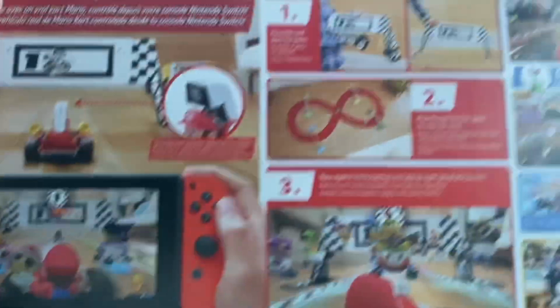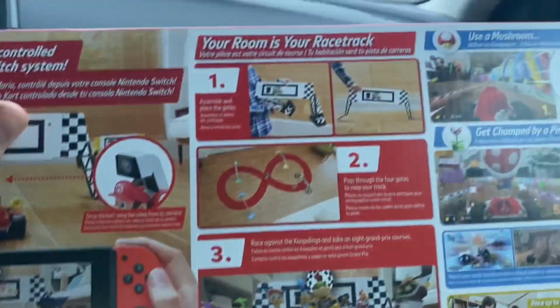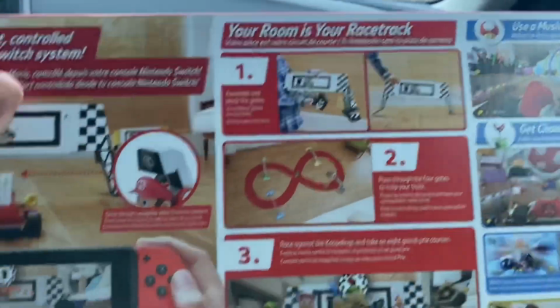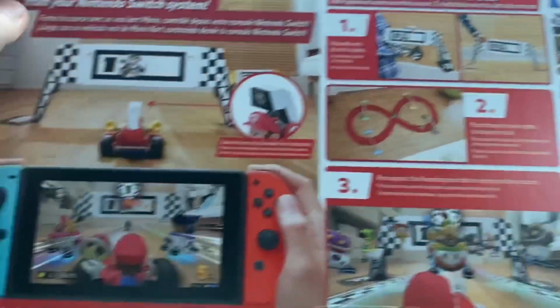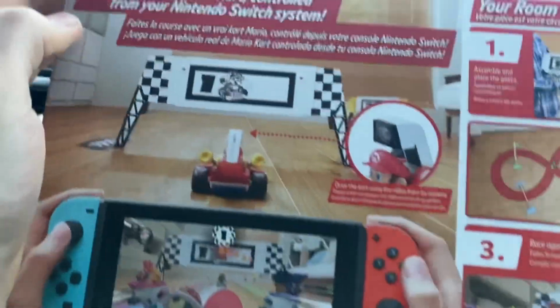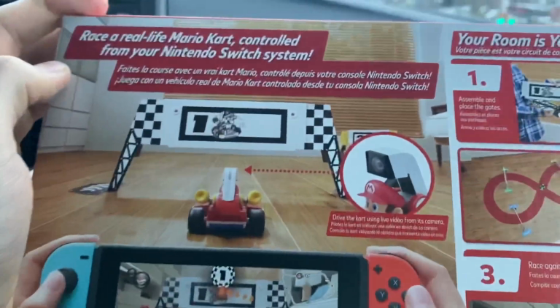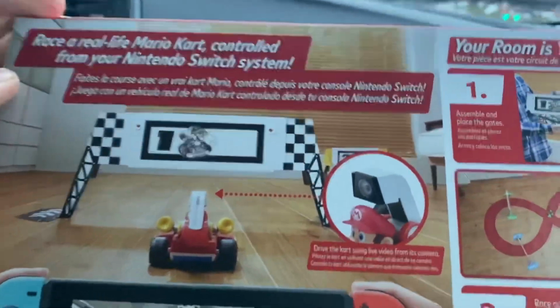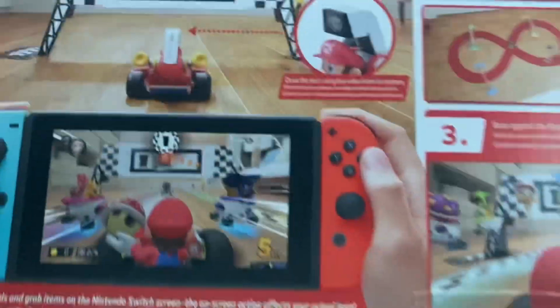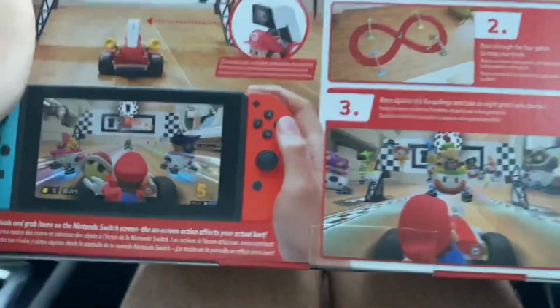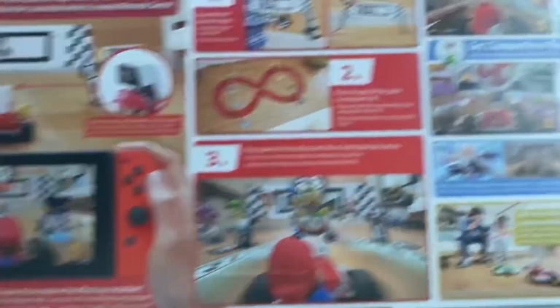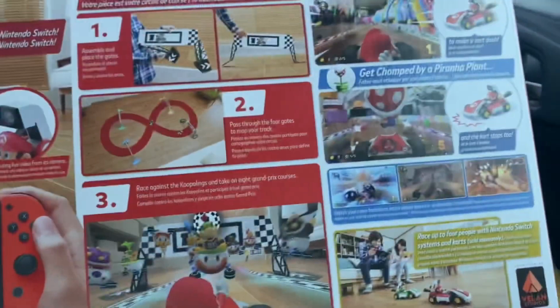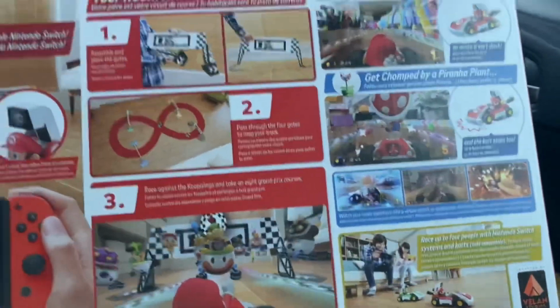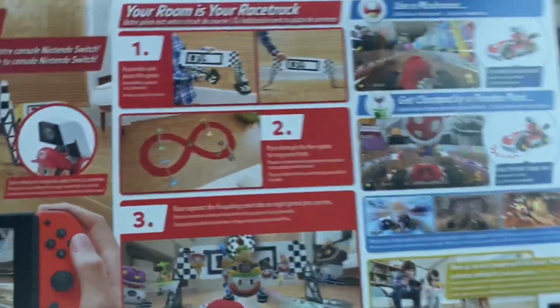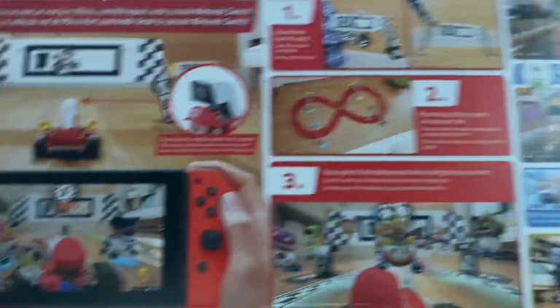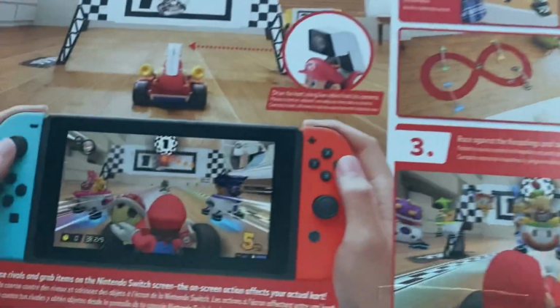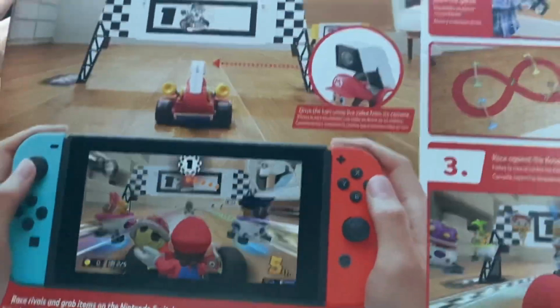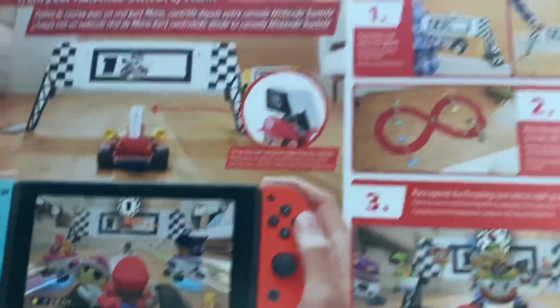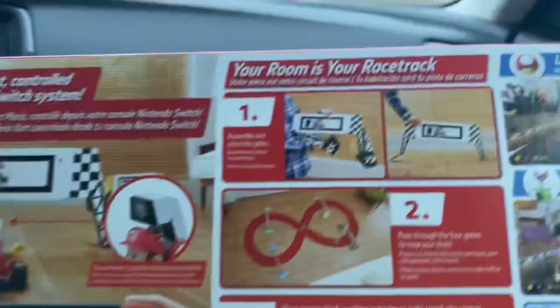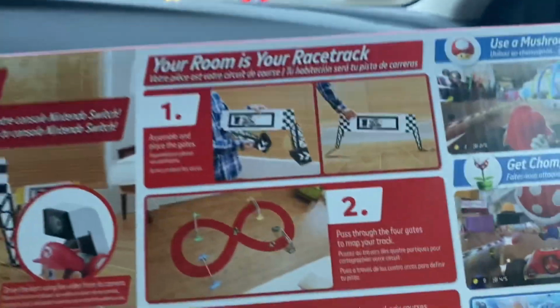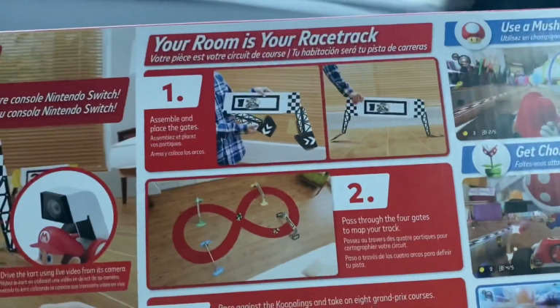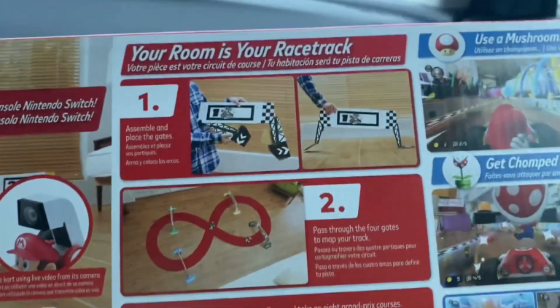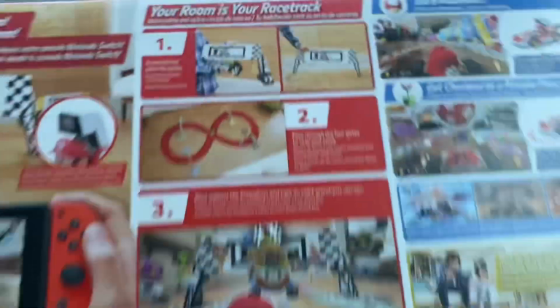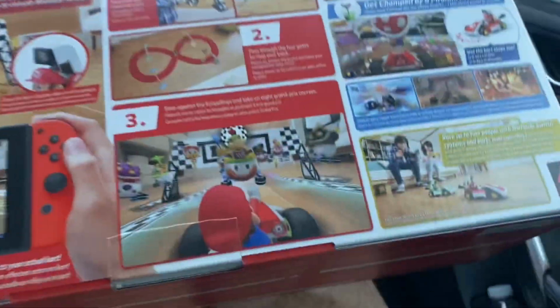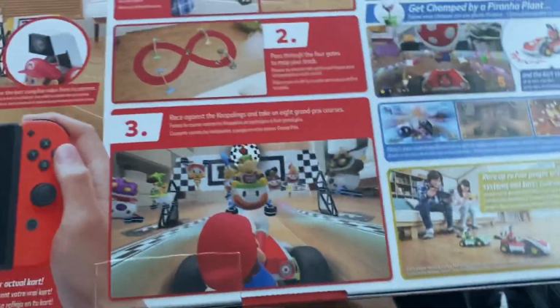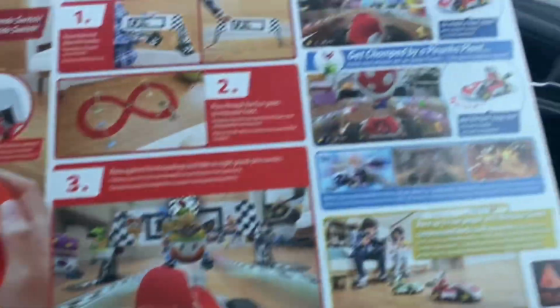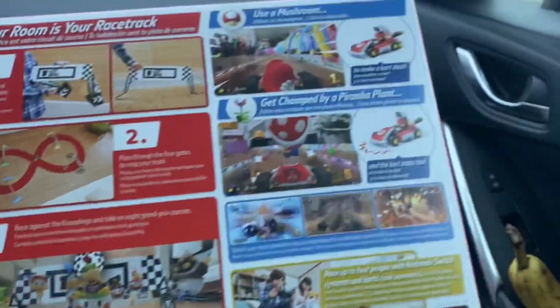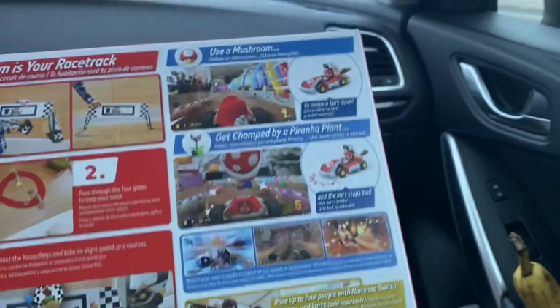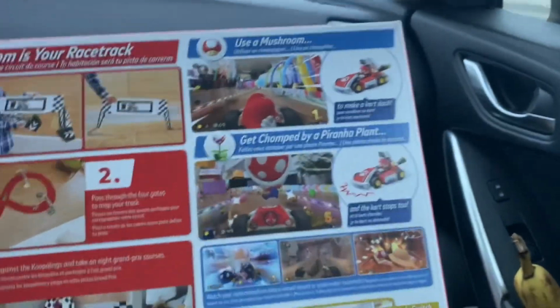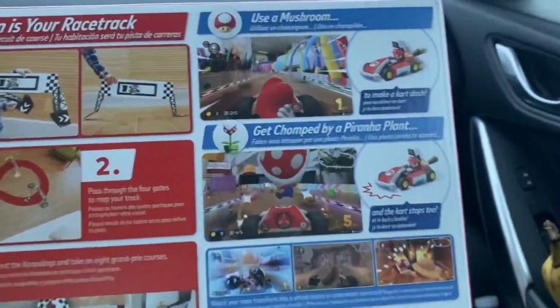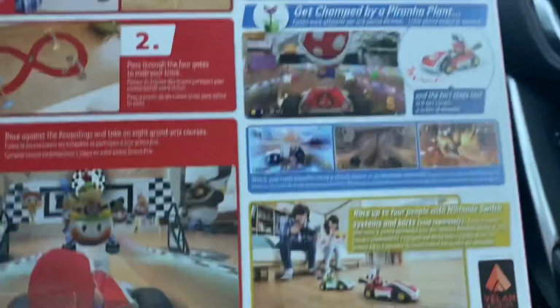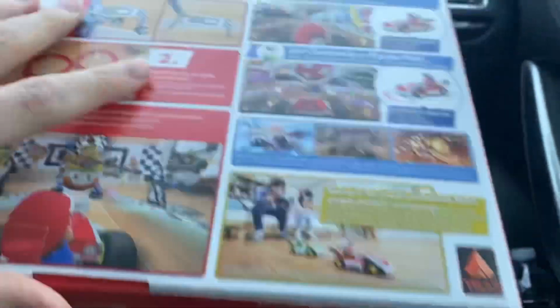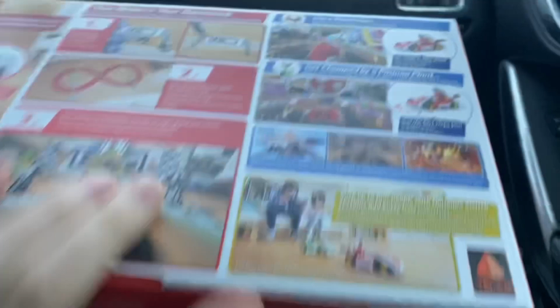I'm excited to do a video with this. I think it's gonna be hilarious with Jeffy making a course throughout the house. So you can build your own track, race against the Koopalings — it looks awesome.